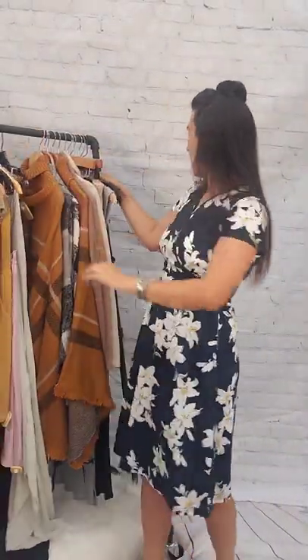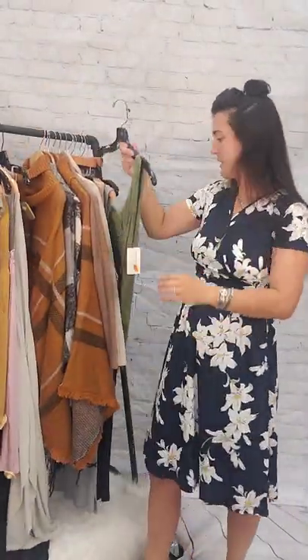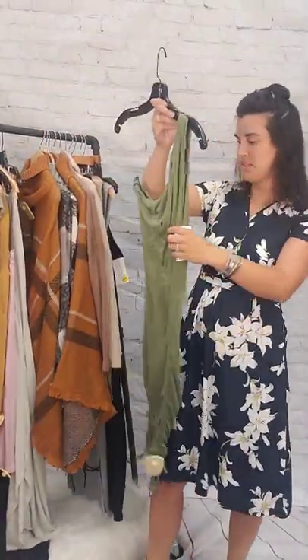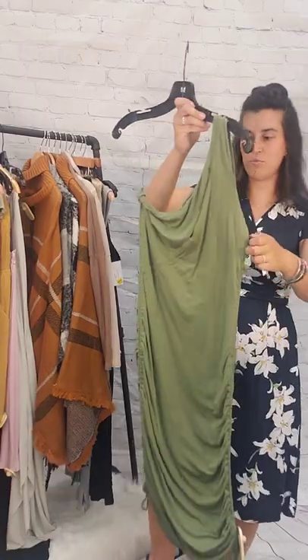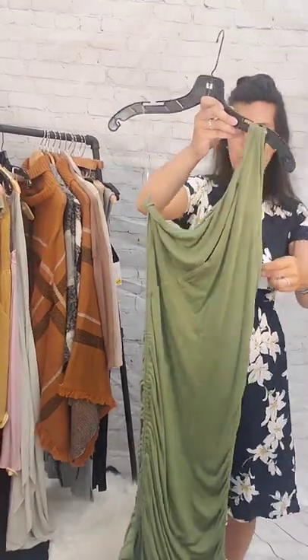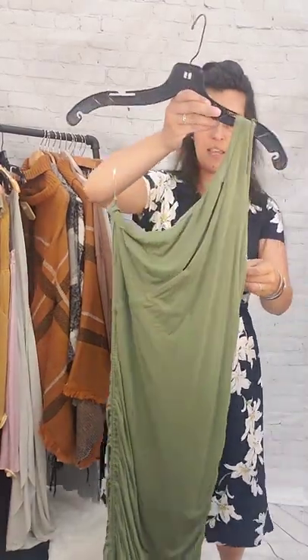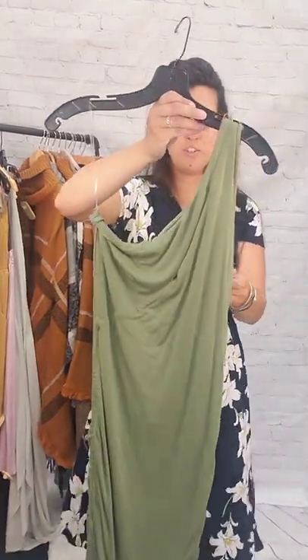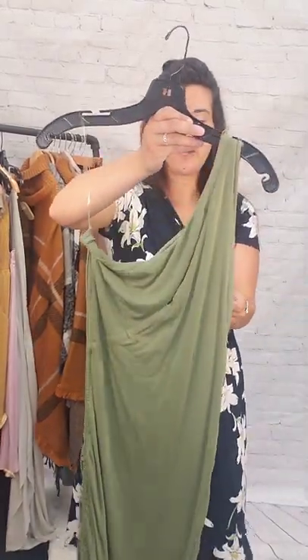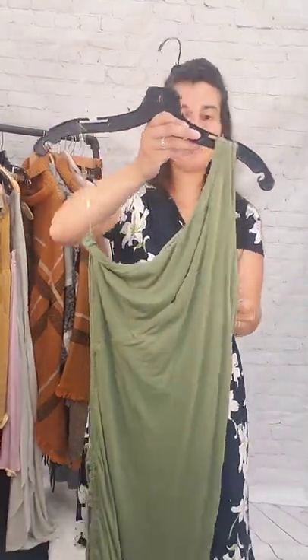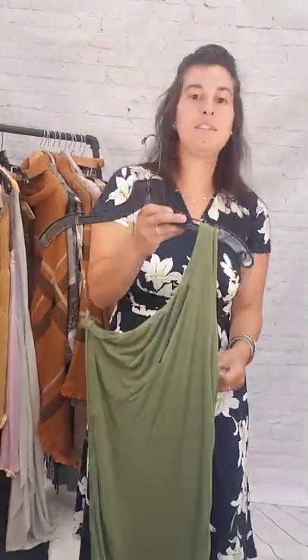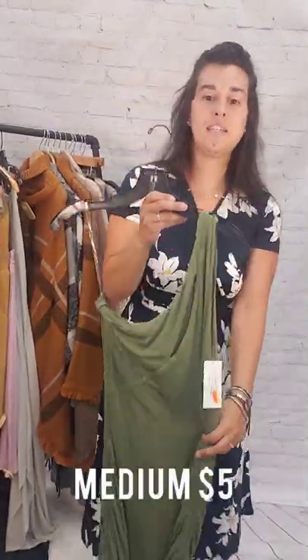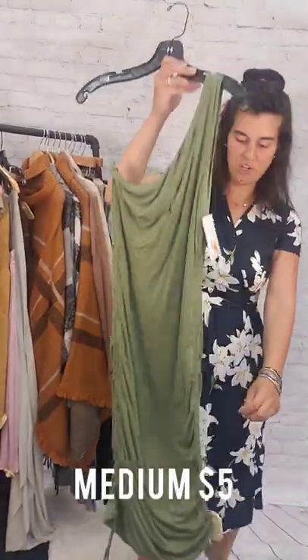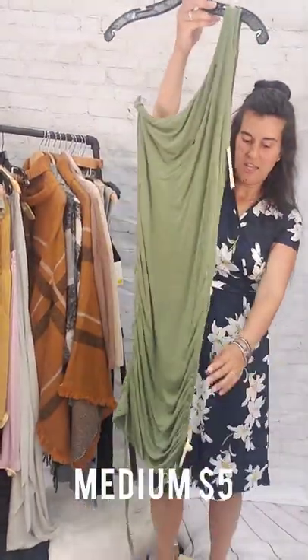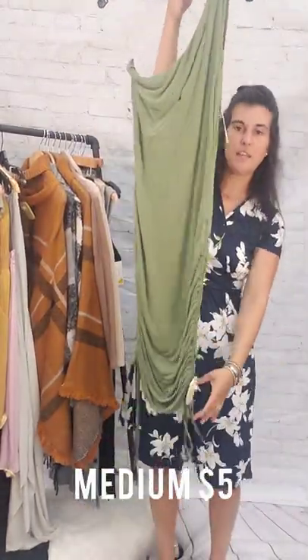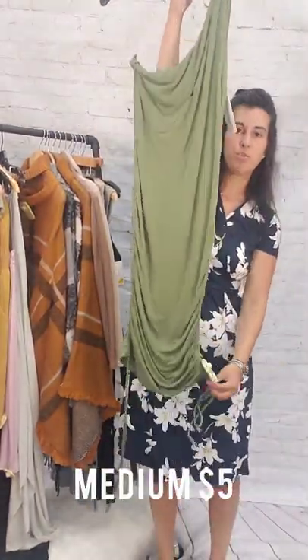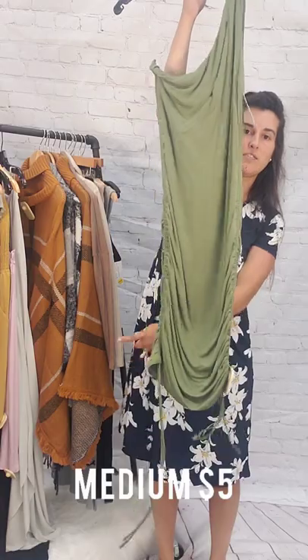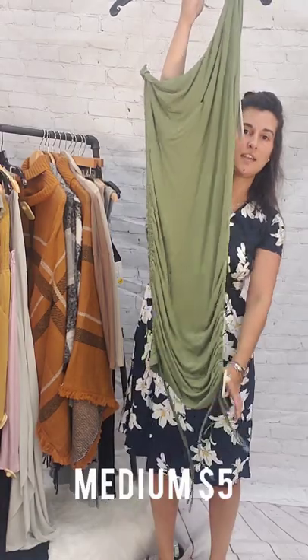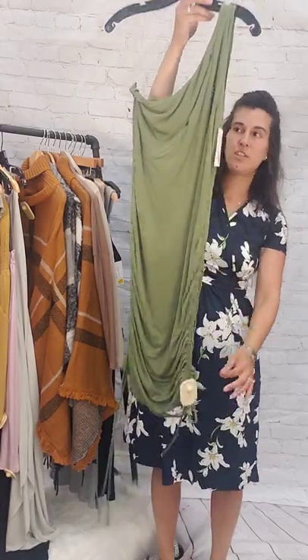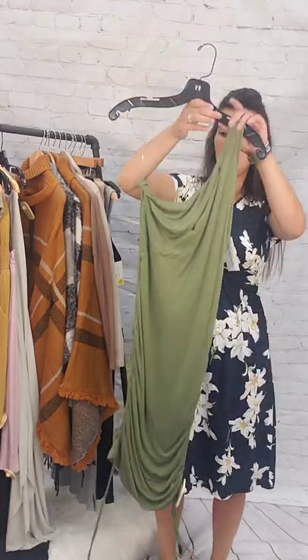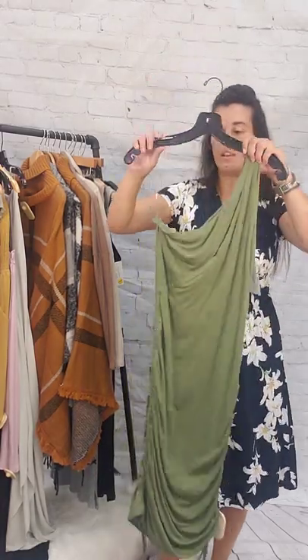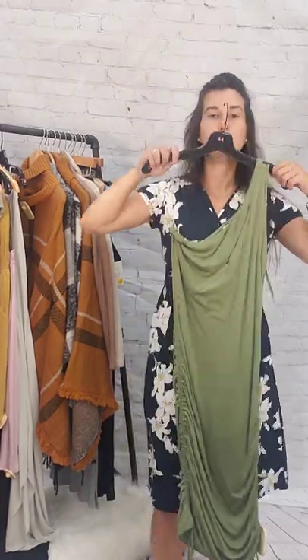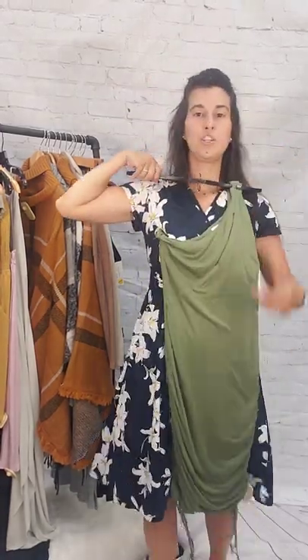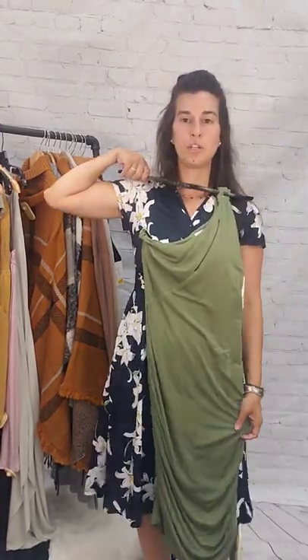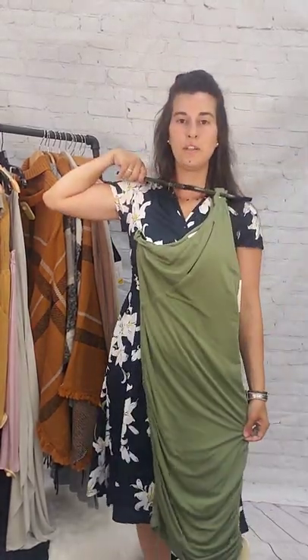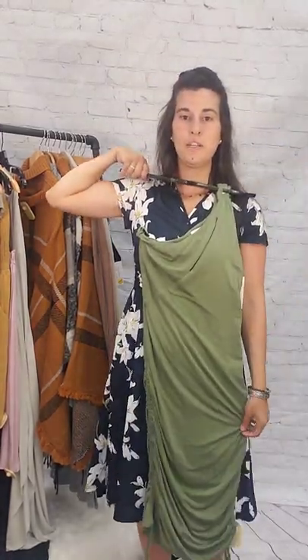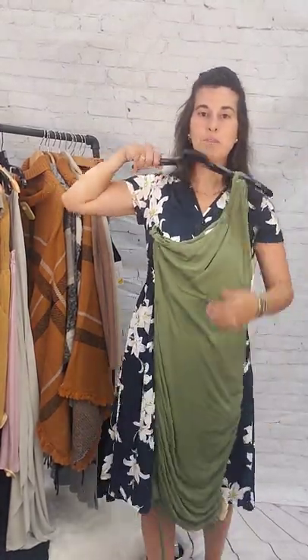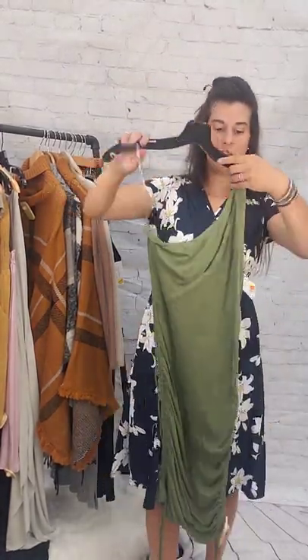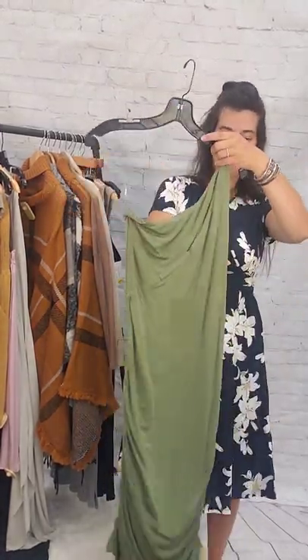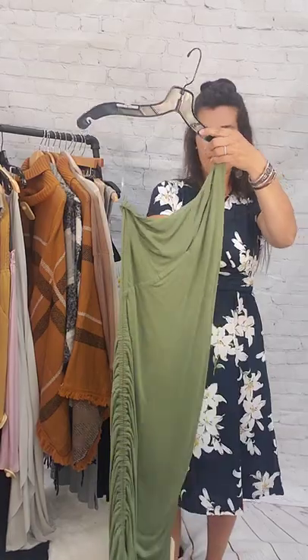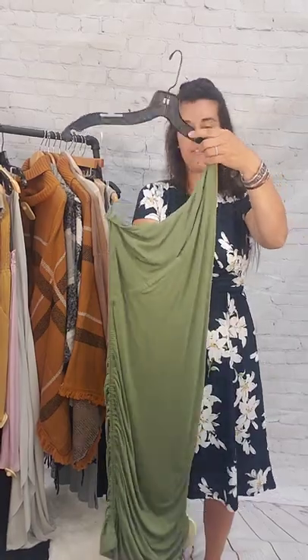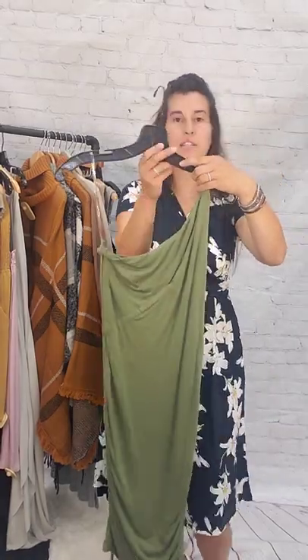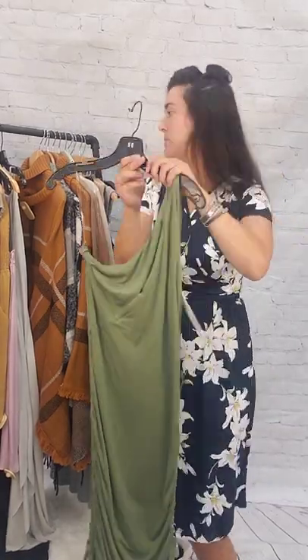Next up is this green dress — a one-shoulder dress, size medium. This is like a sage, ruched on the side so you can adjust the height. One shoulder, below the knee, $5, size medium.